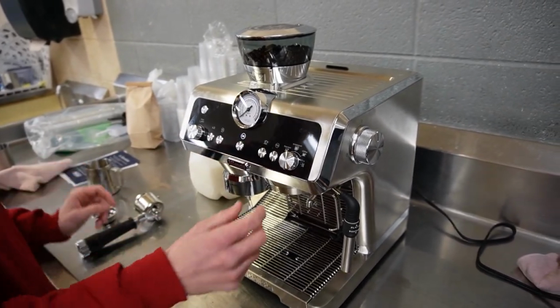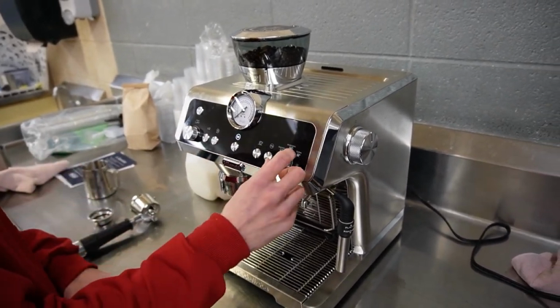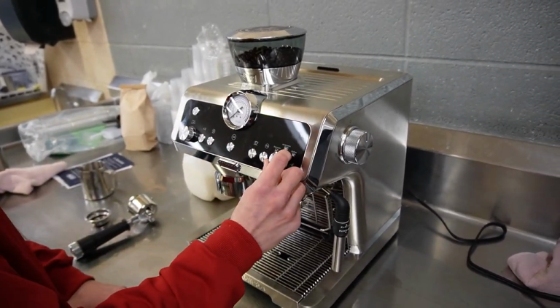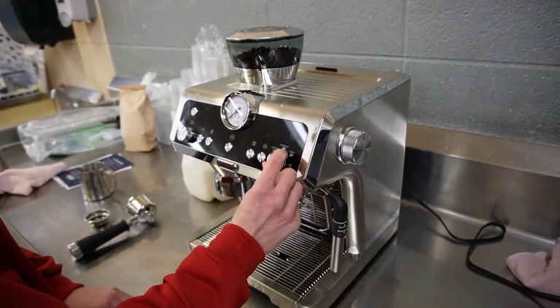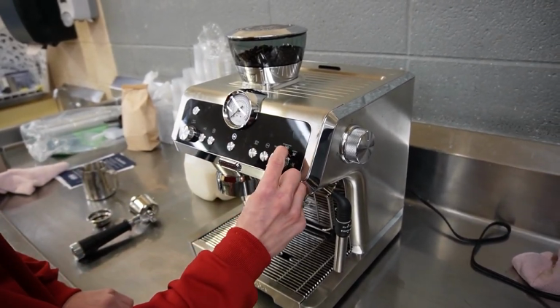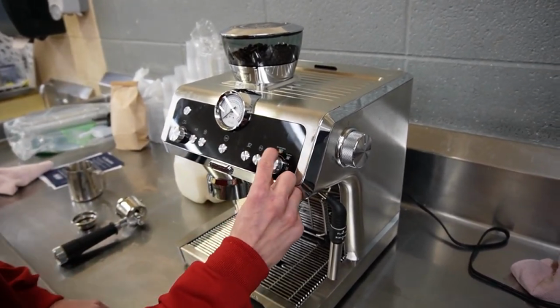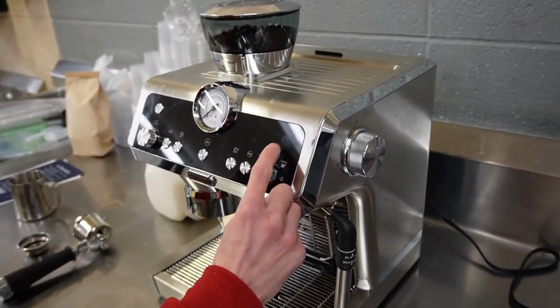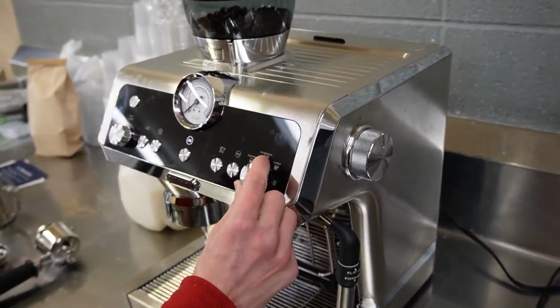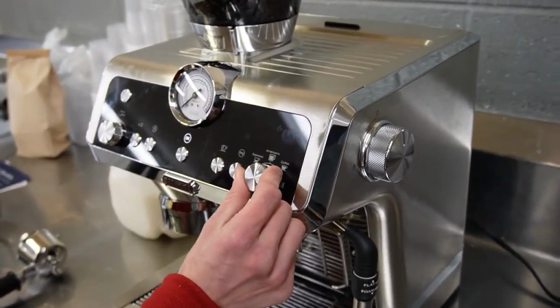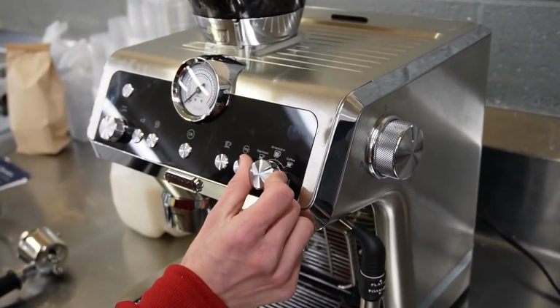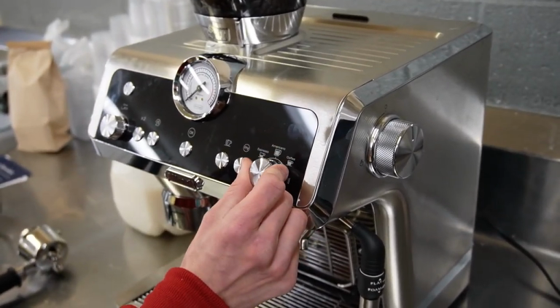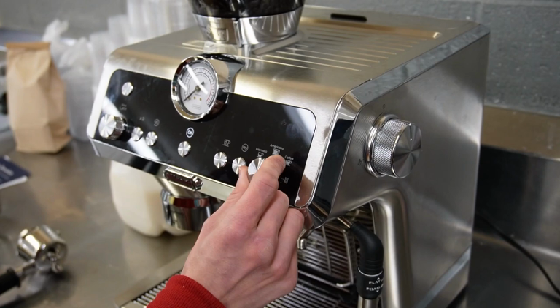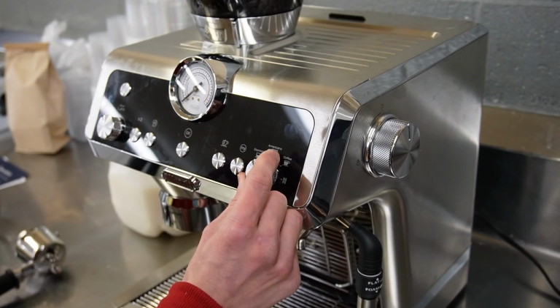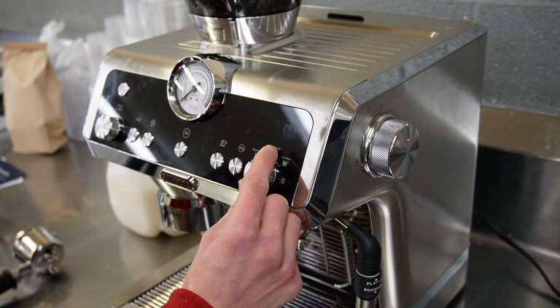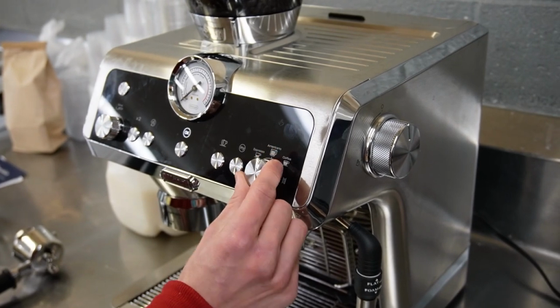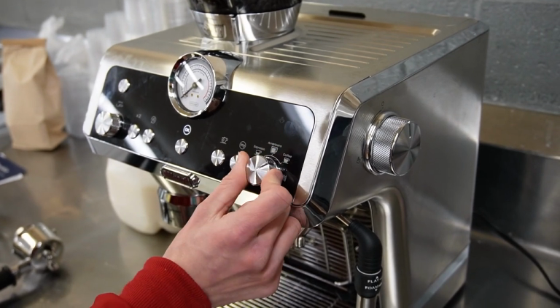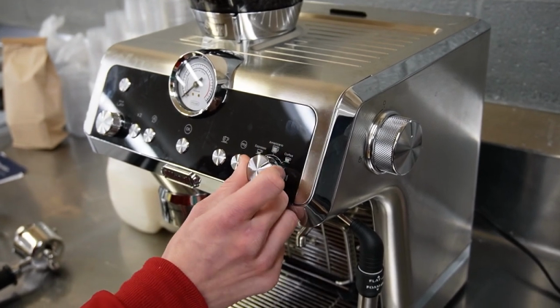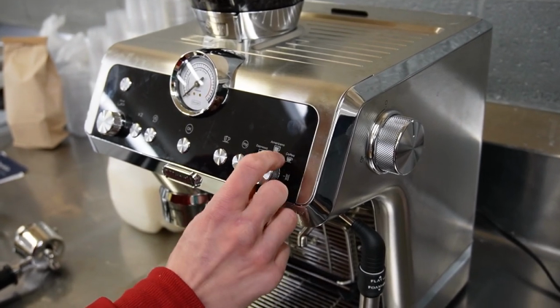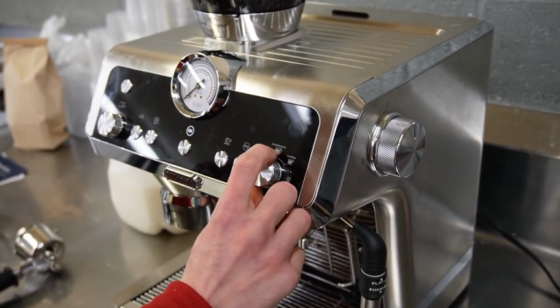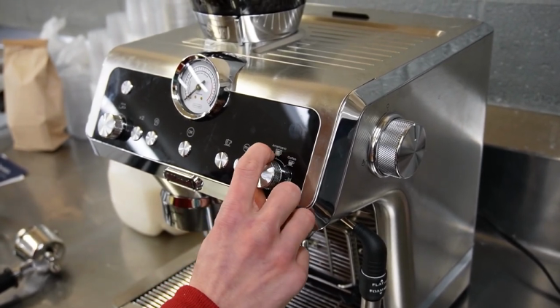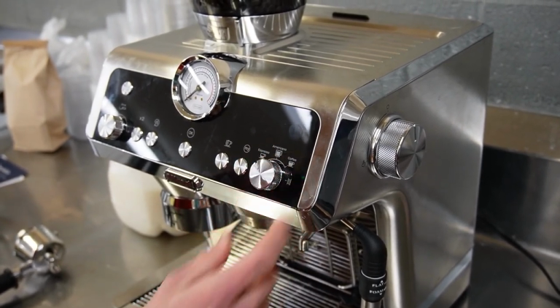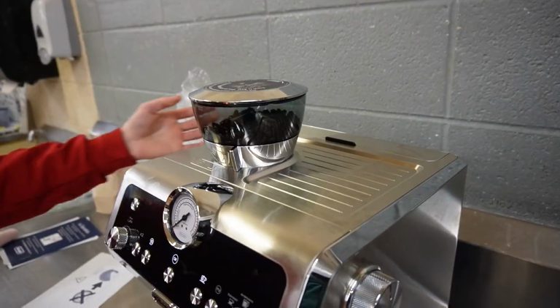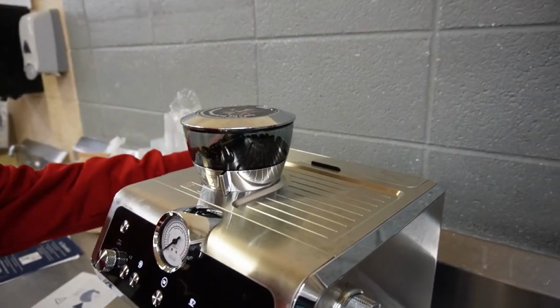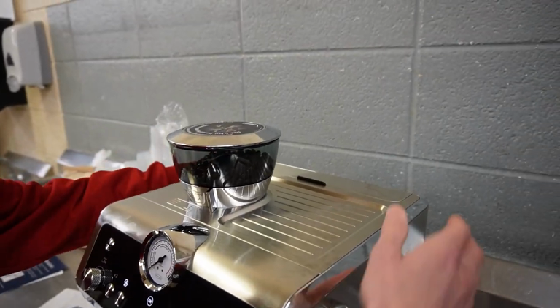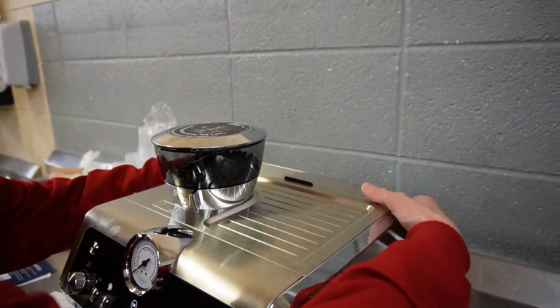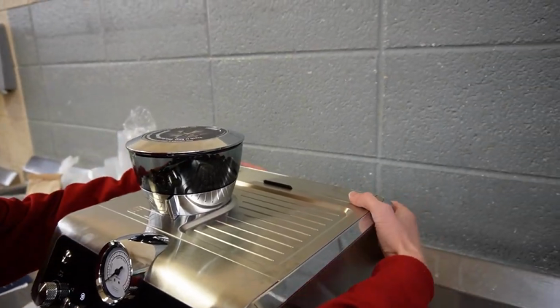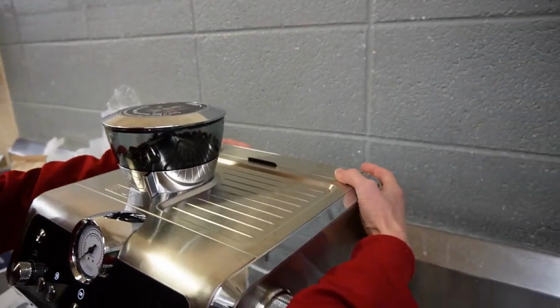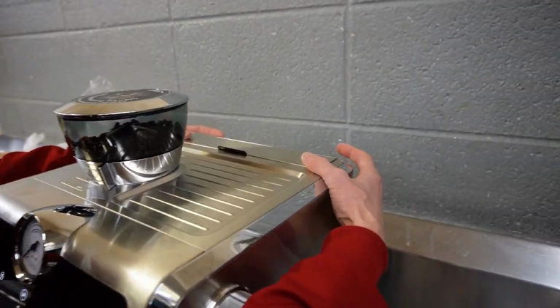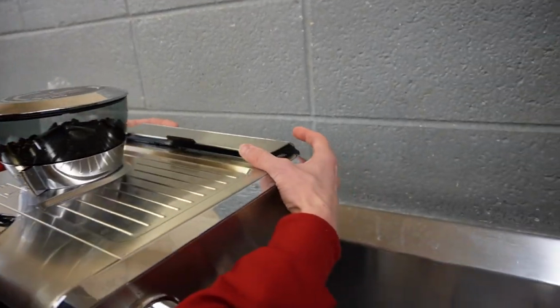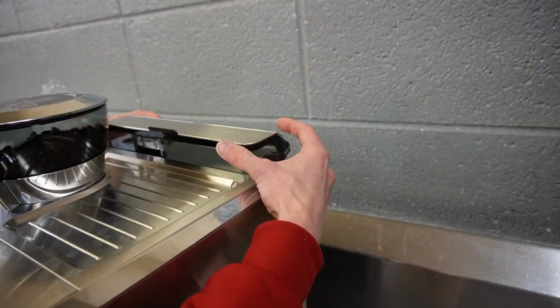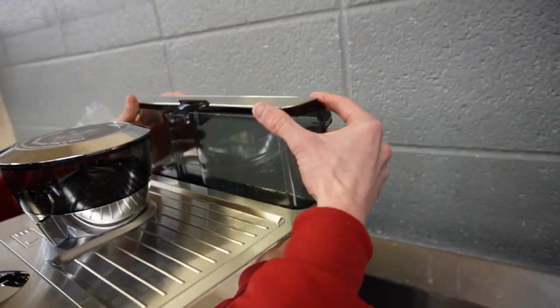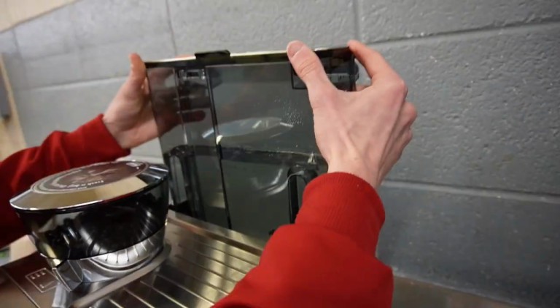There are three options. You can do an espresso, americano, or just a normal coffee. And make sure there's always water in the back reservoir.